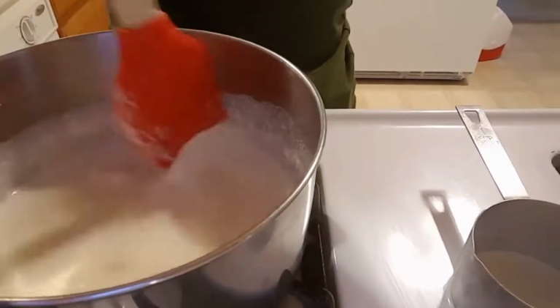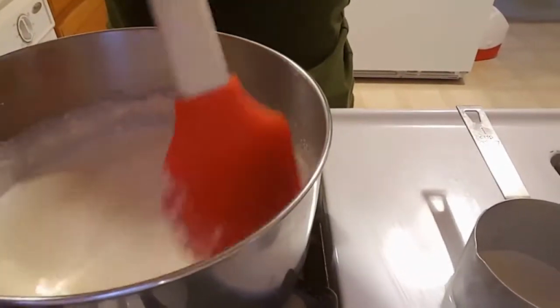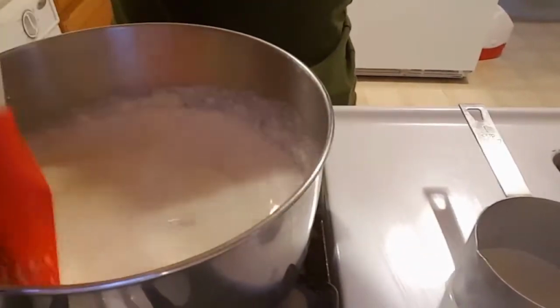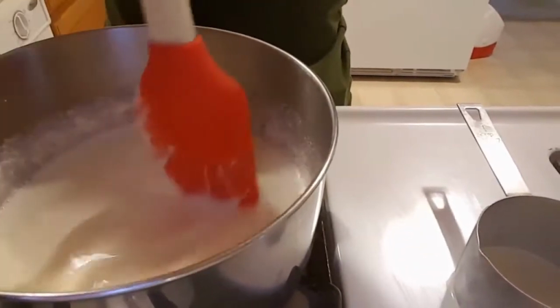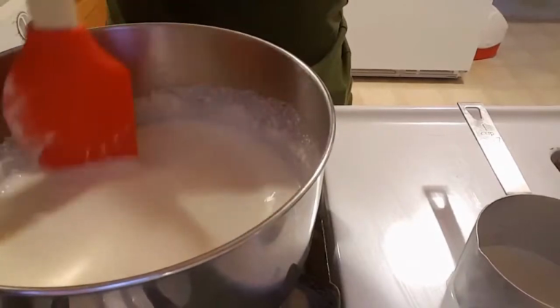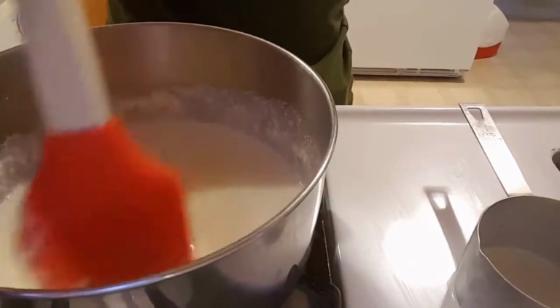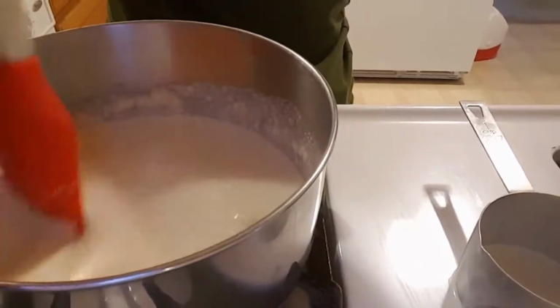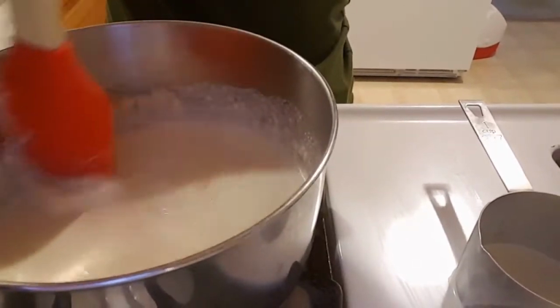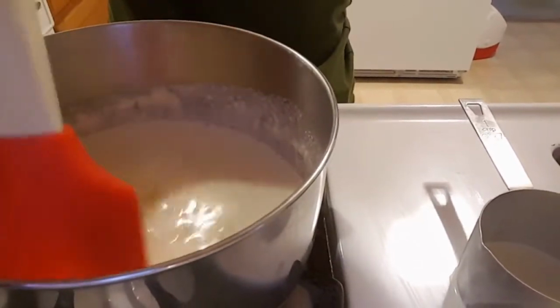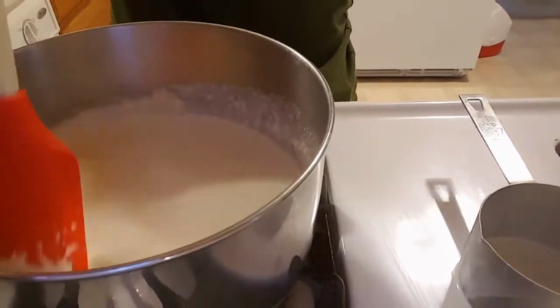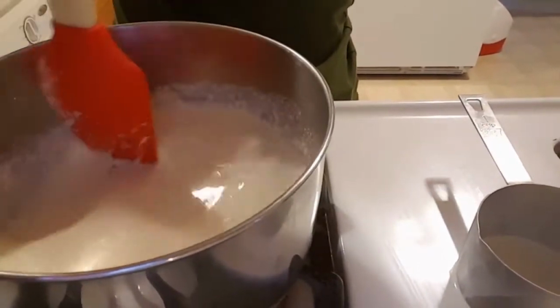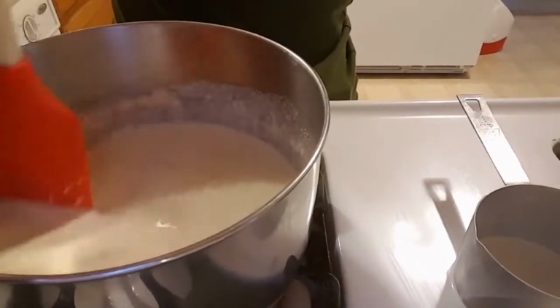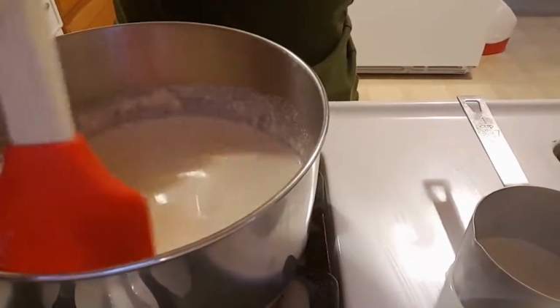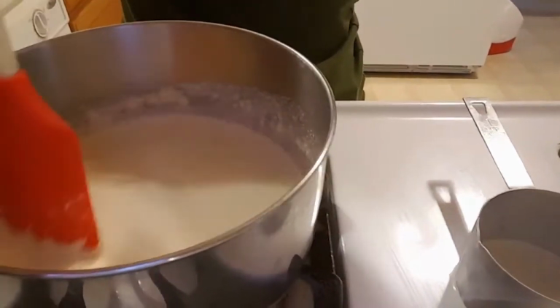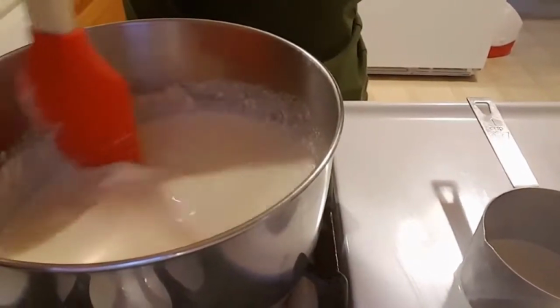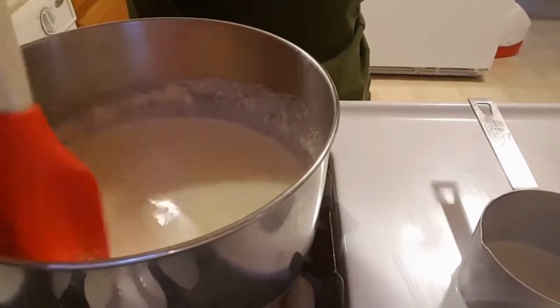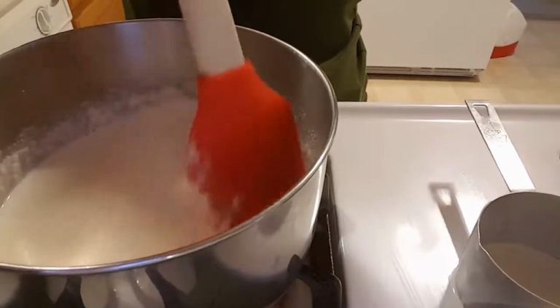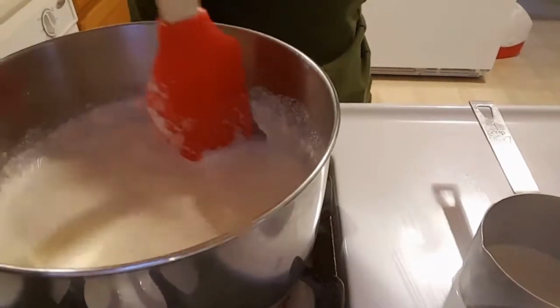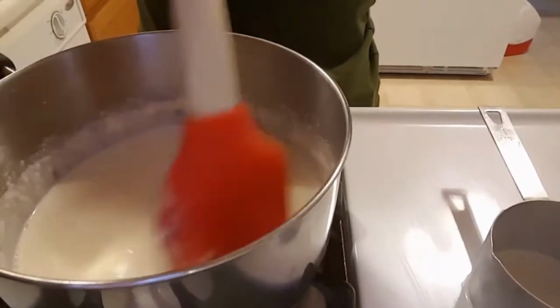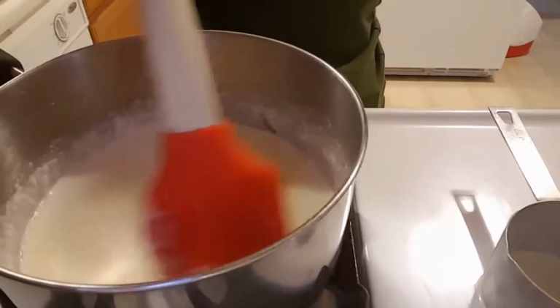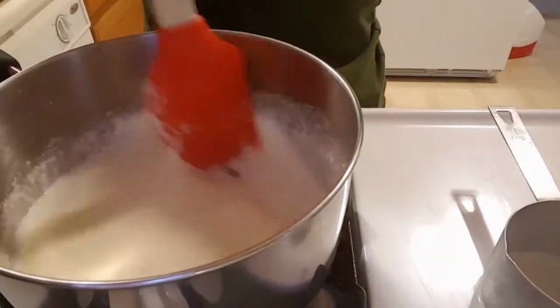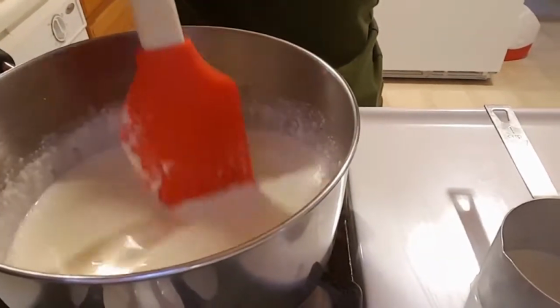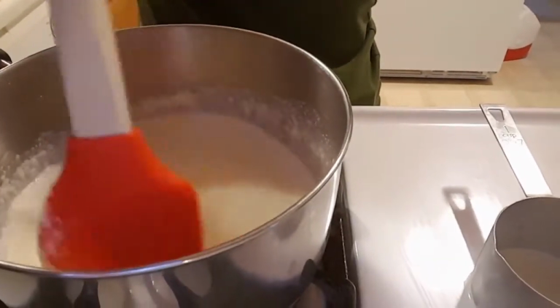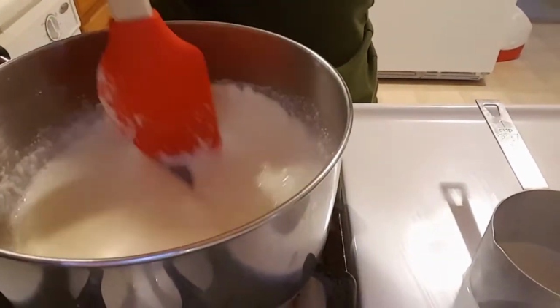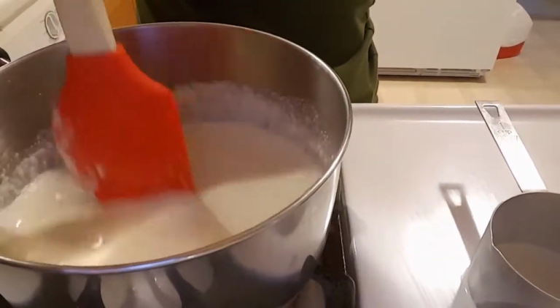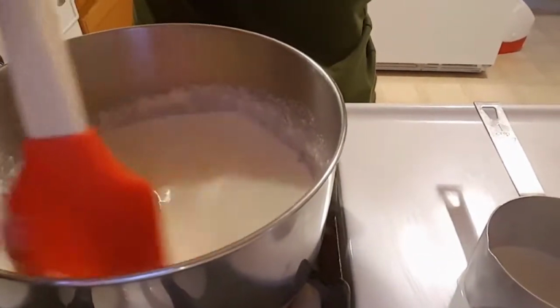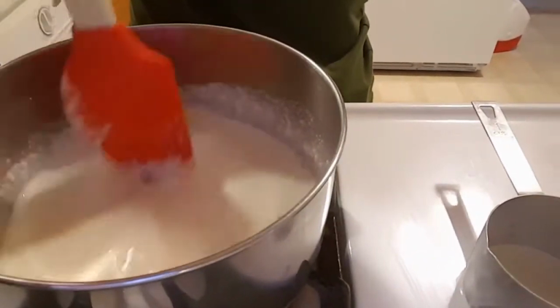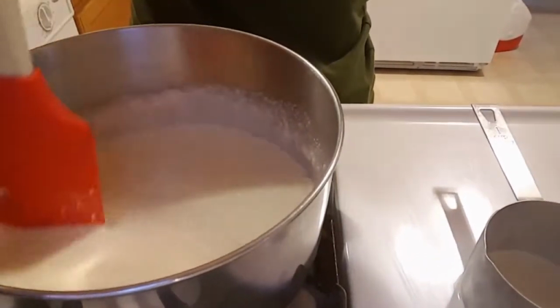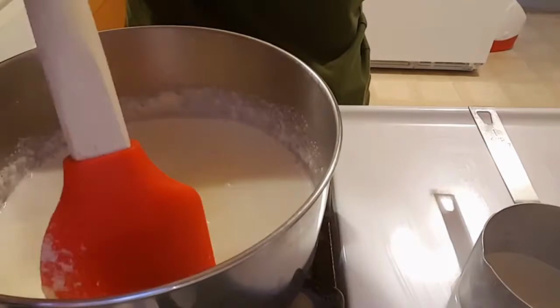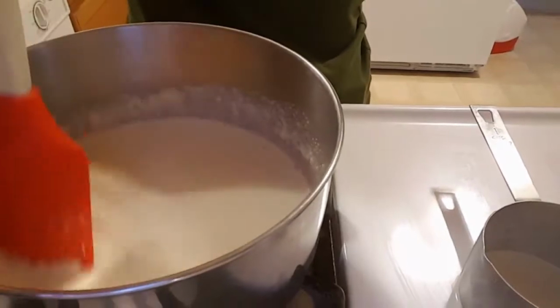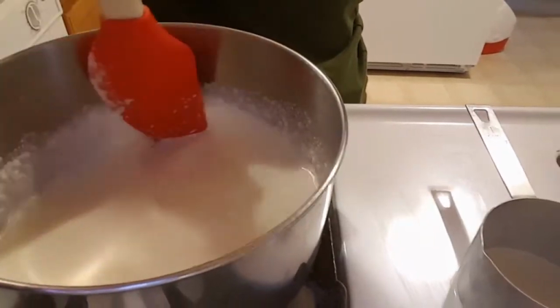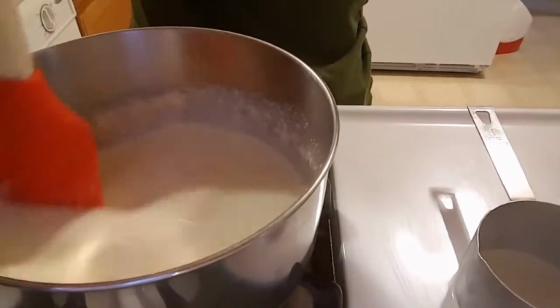How easy is this? This is going to make four servings, approximately a fourth of a cup per serving. Using my ingredients, I get approximately one gram of carbohydrate per serving.